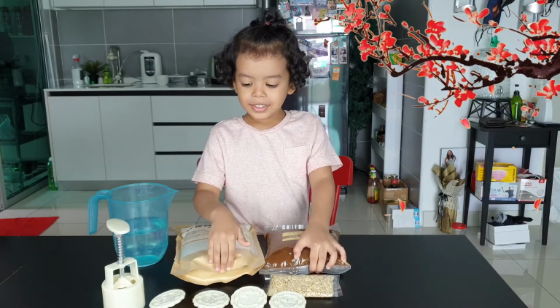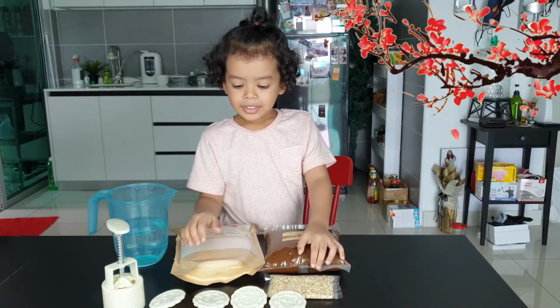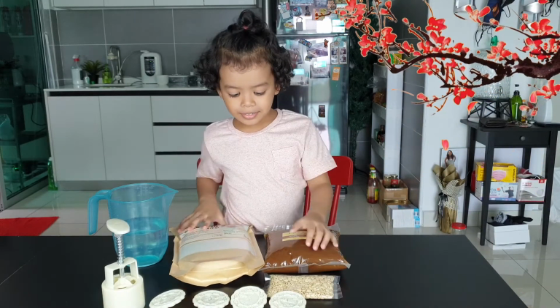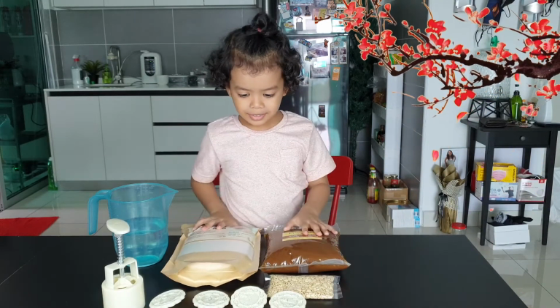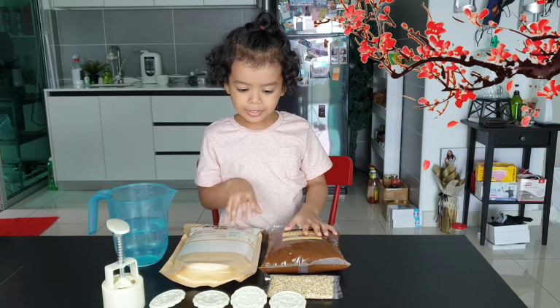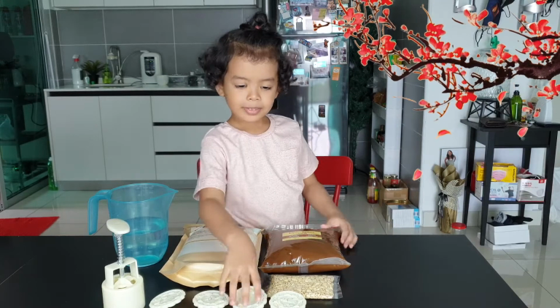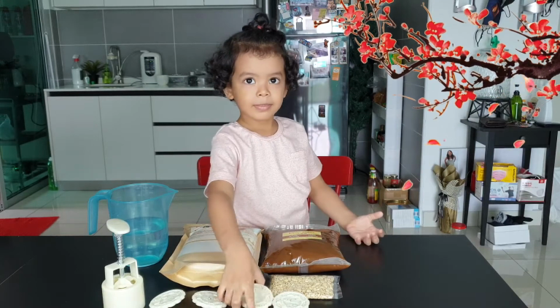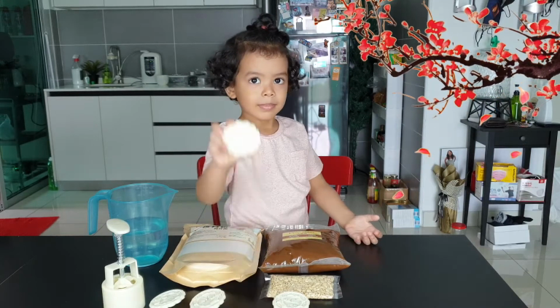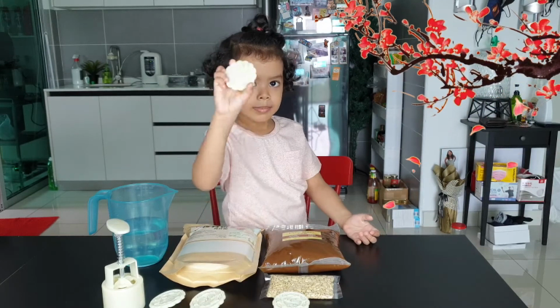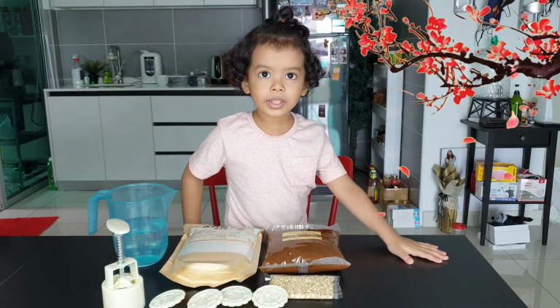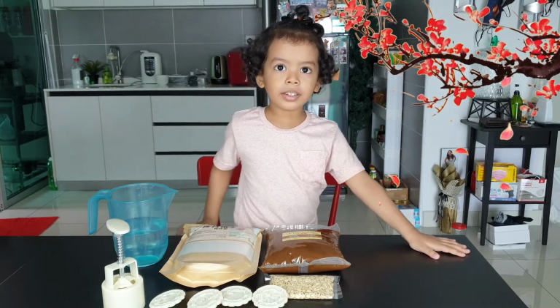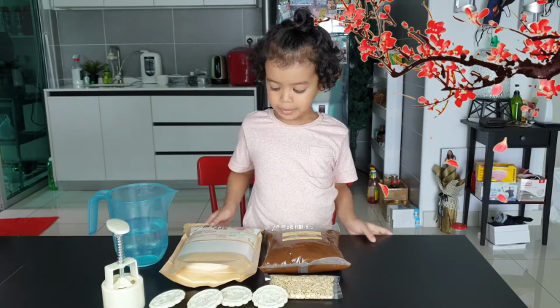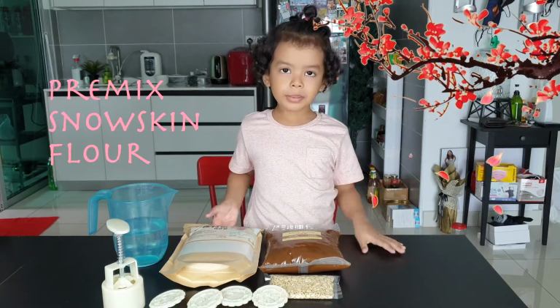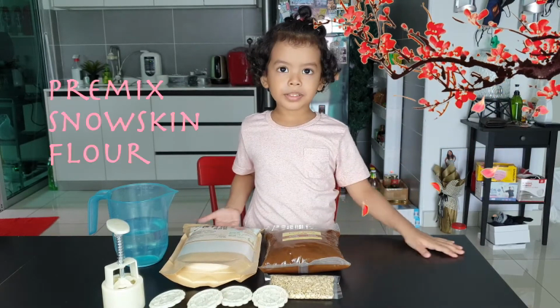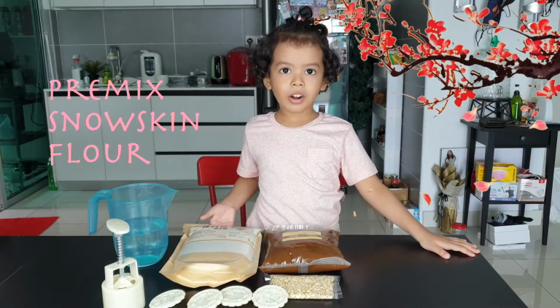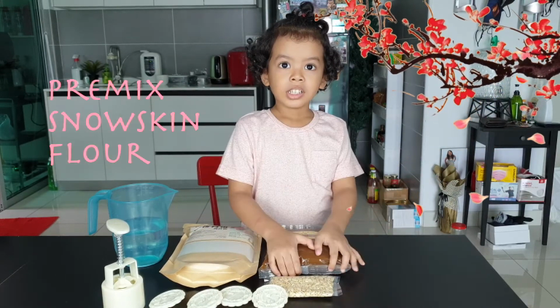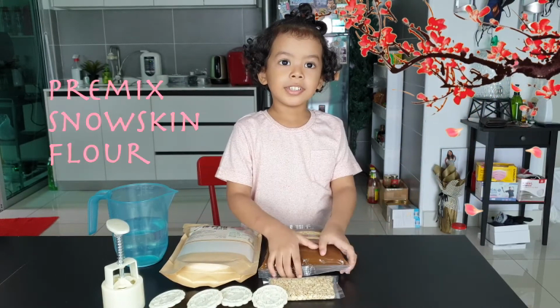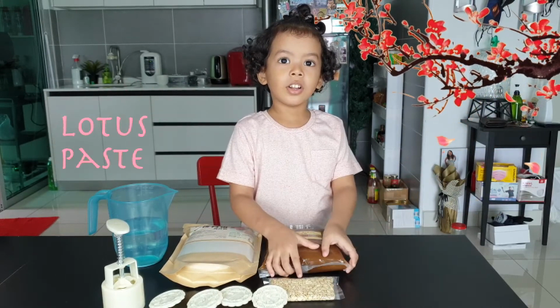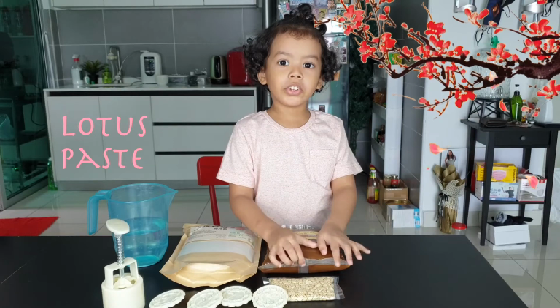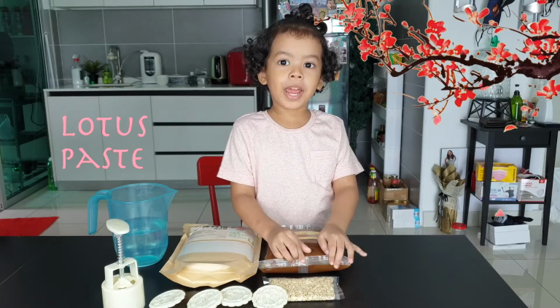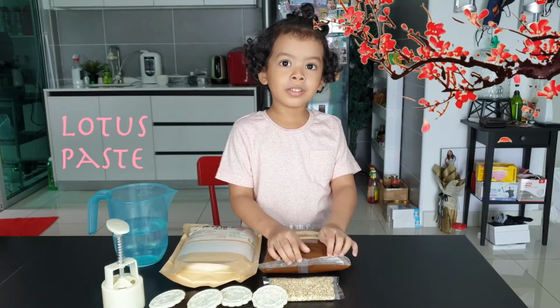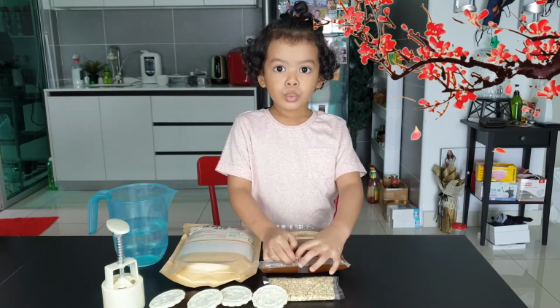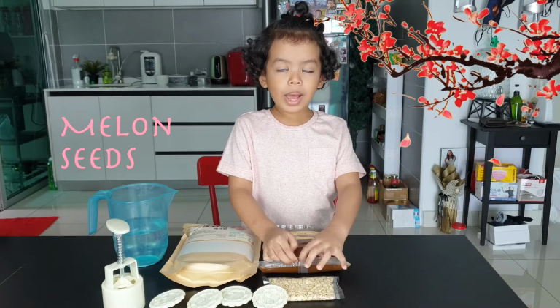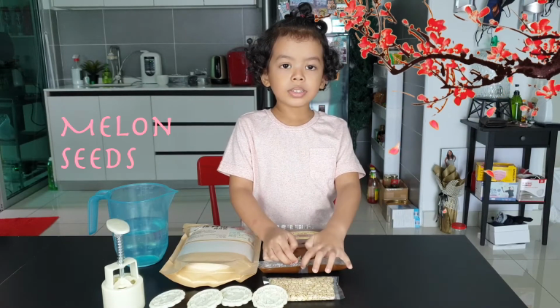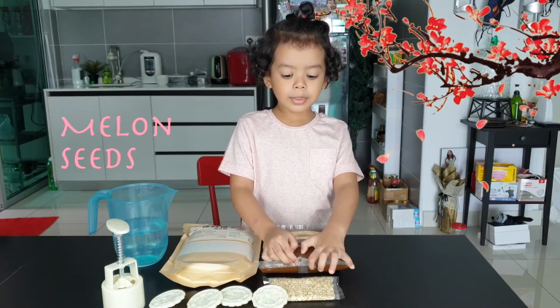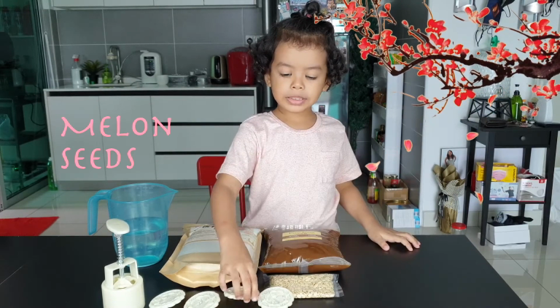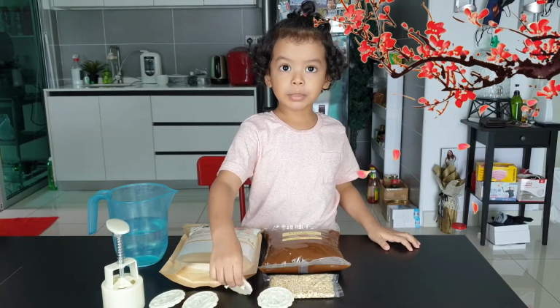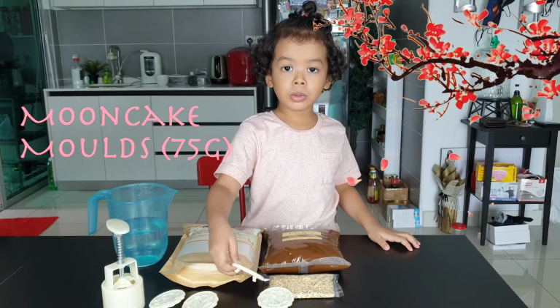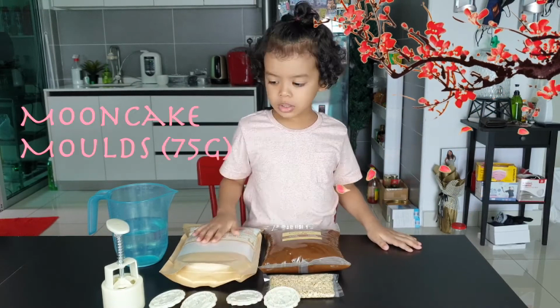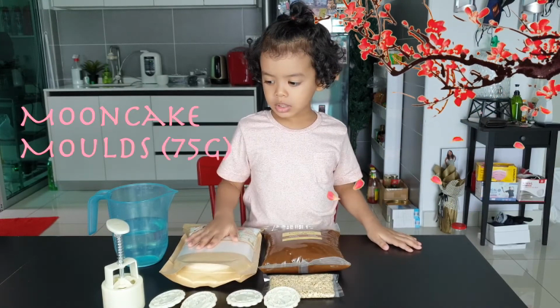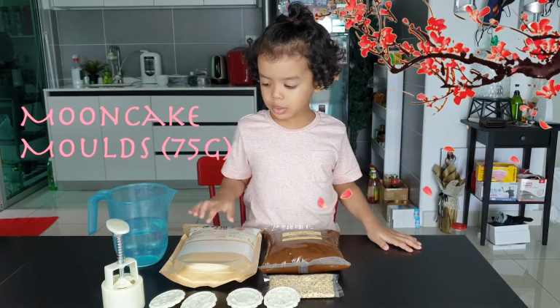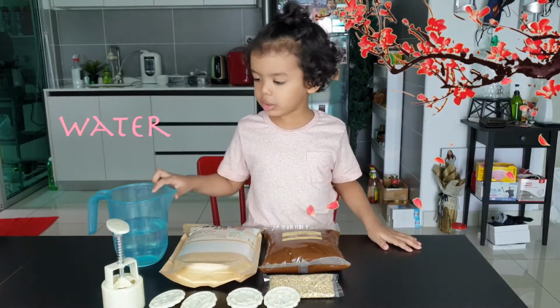You're going to tell your friends what you need, okay? You need glutinous rice flour, you need lotus paste, melon seed, plastic molds, and water.